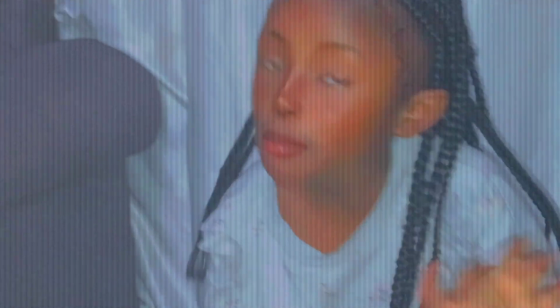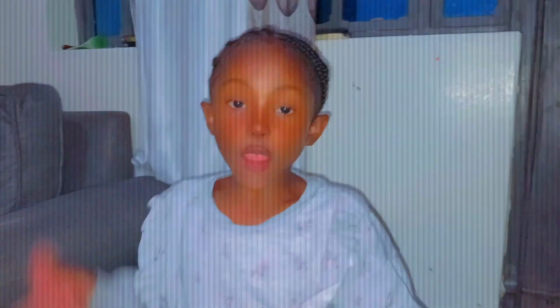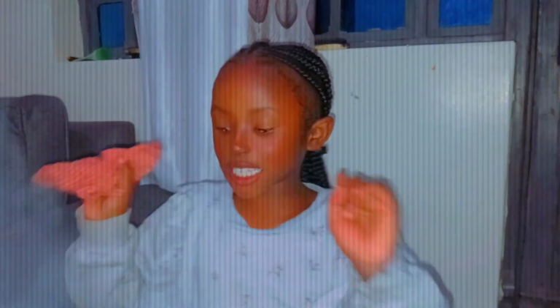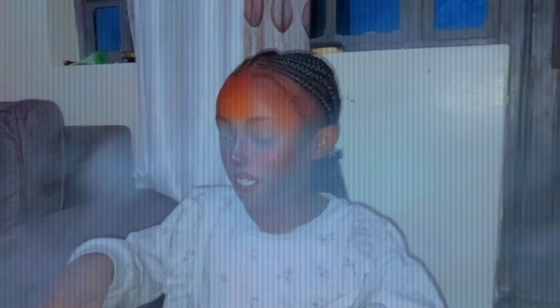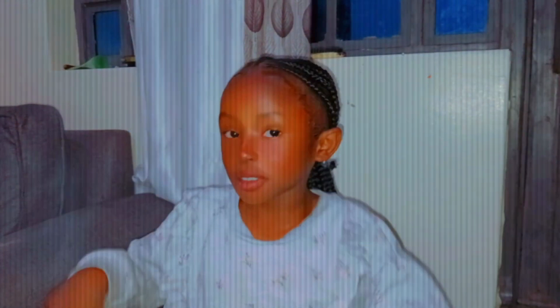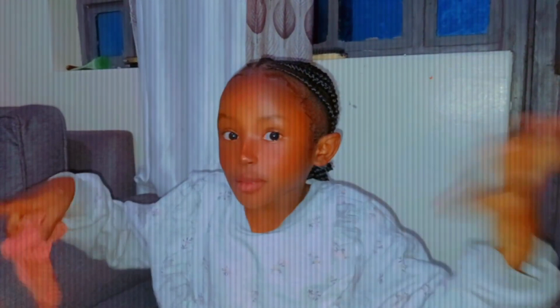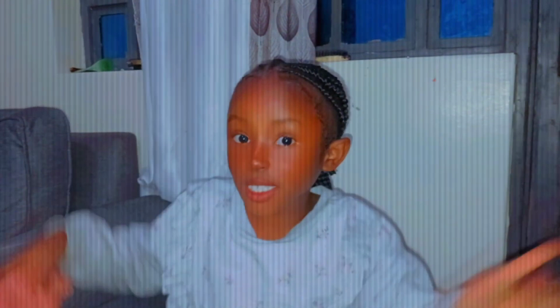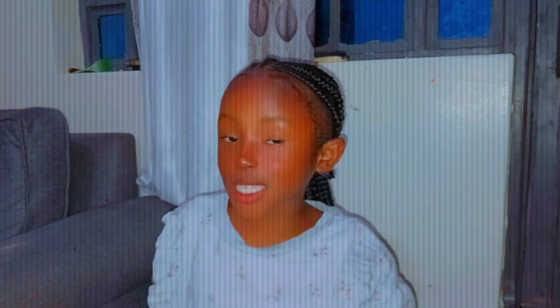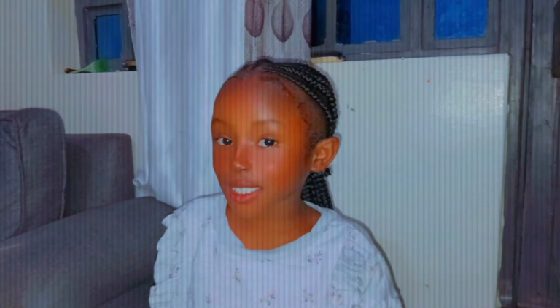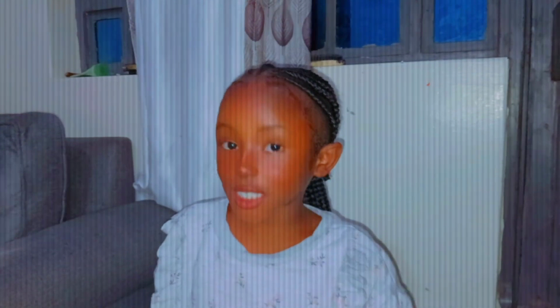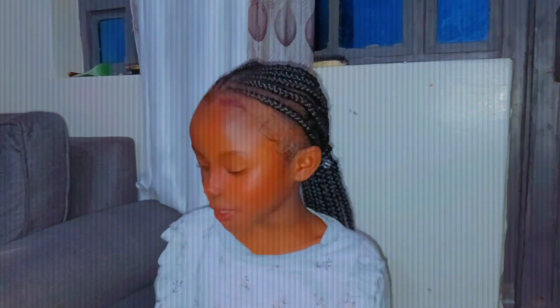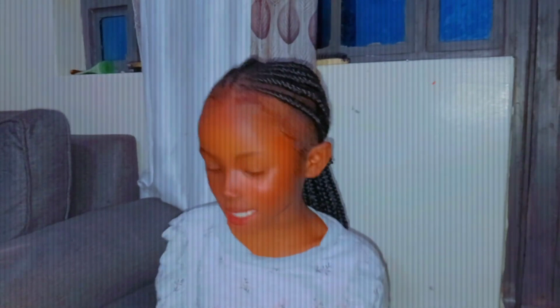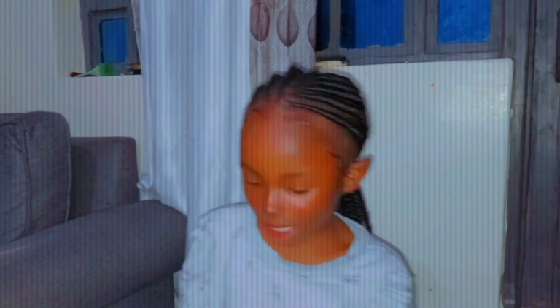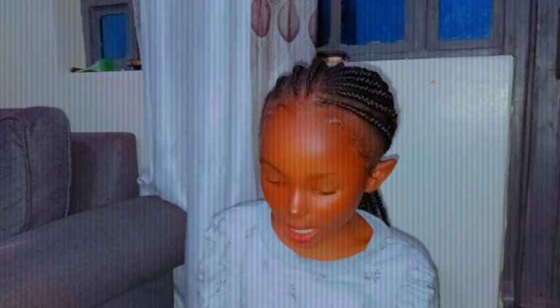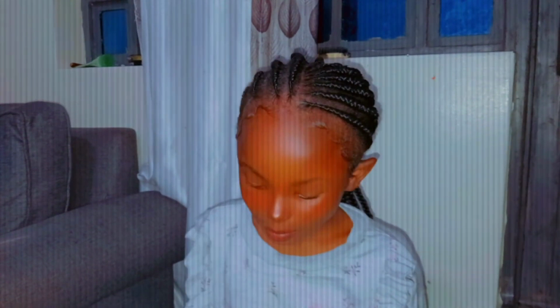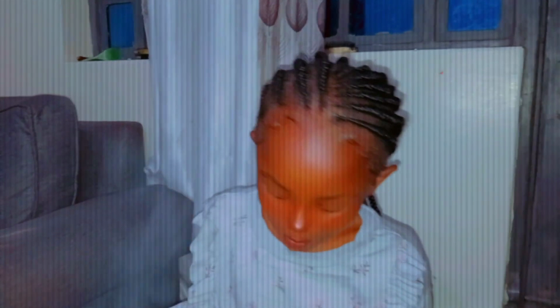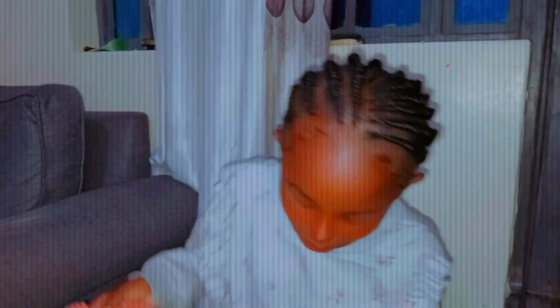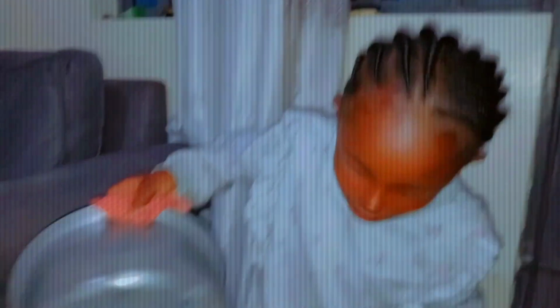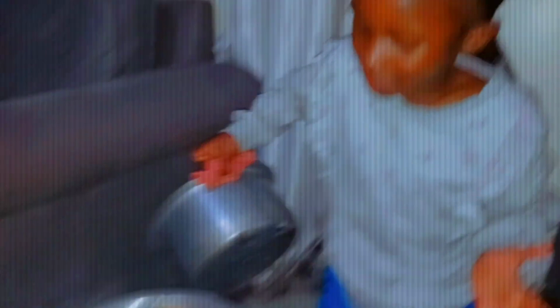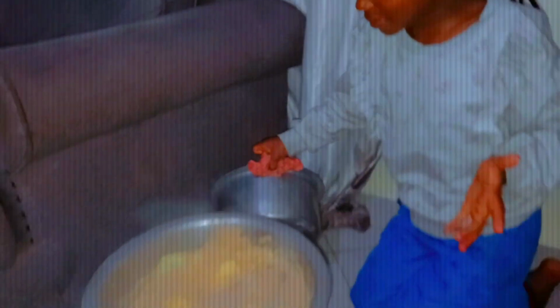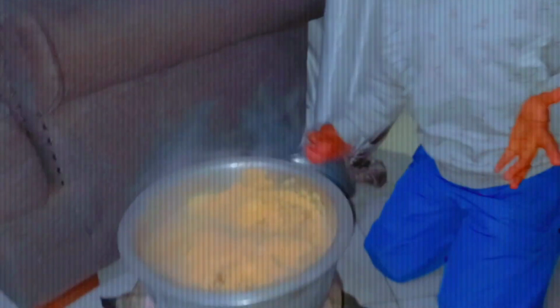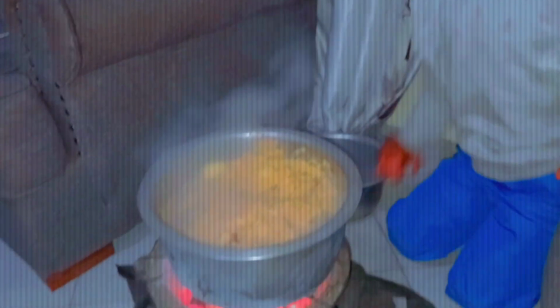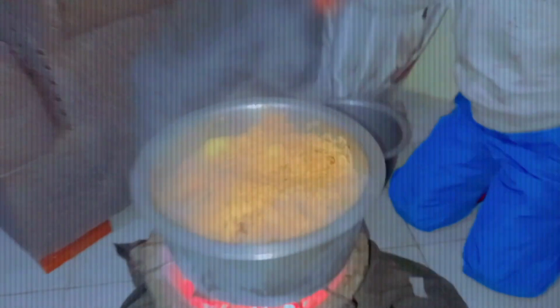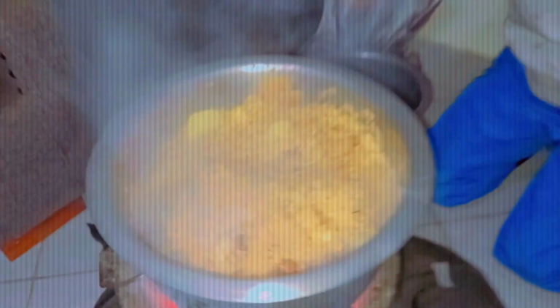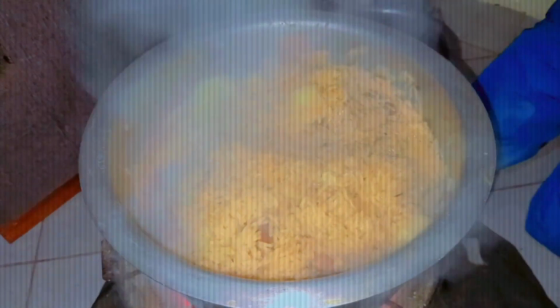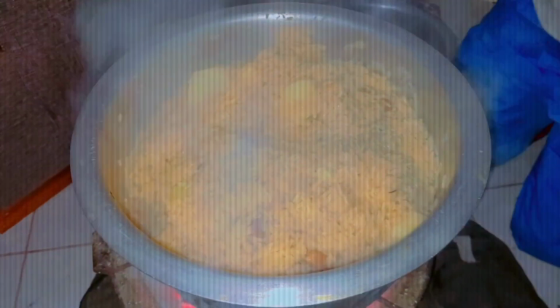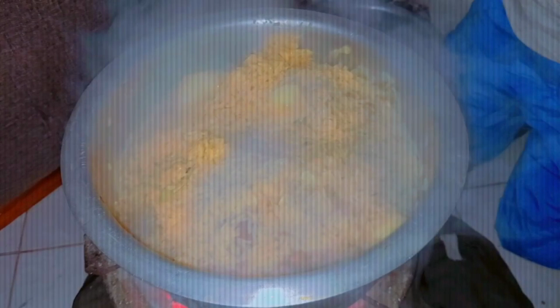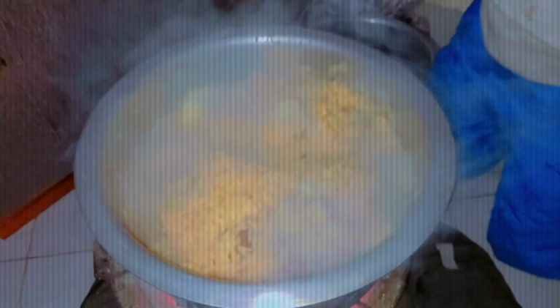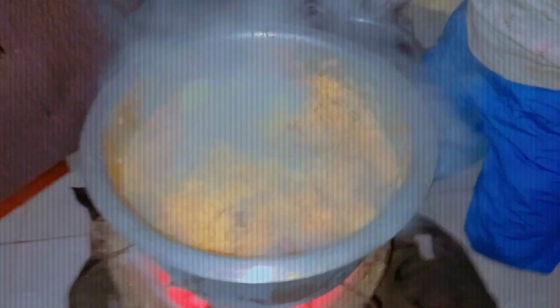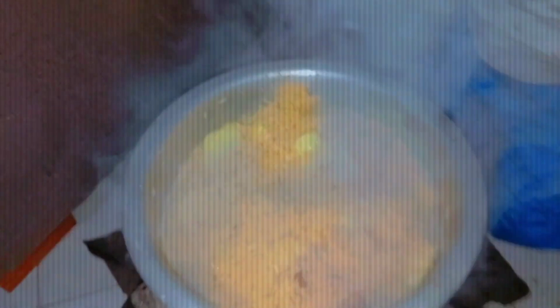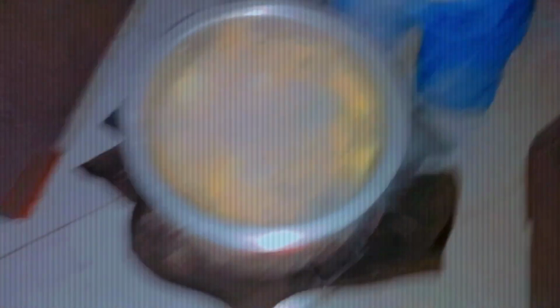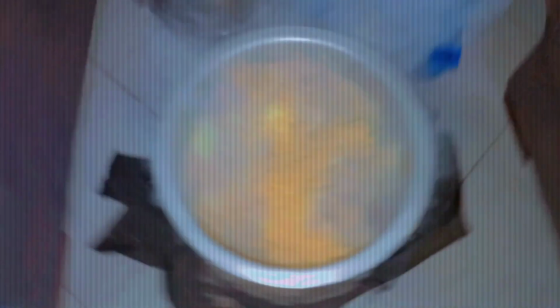Now let's check if it's already cooked. Yay, it's done! Now it's time to serve.